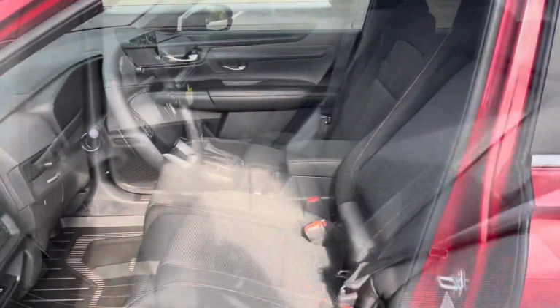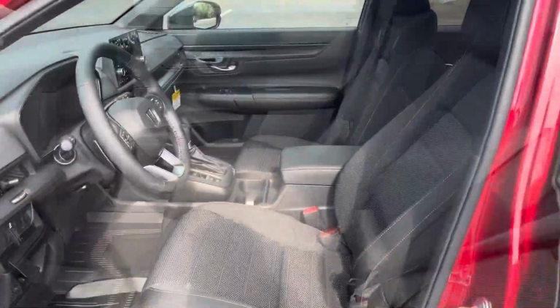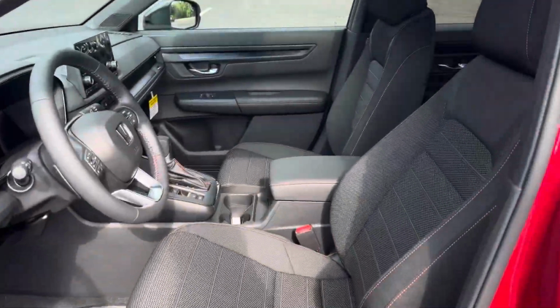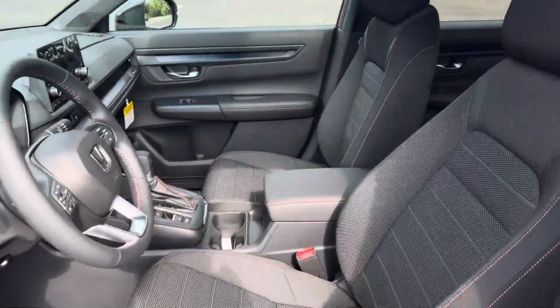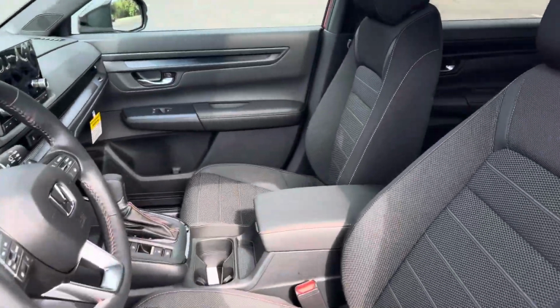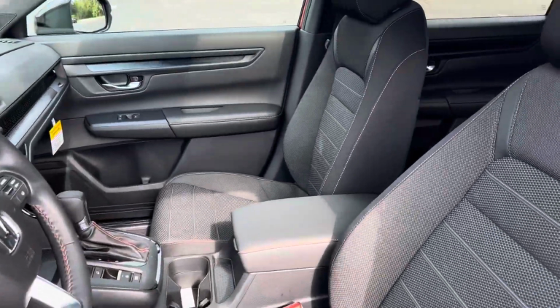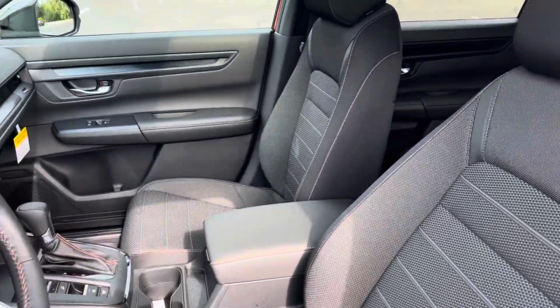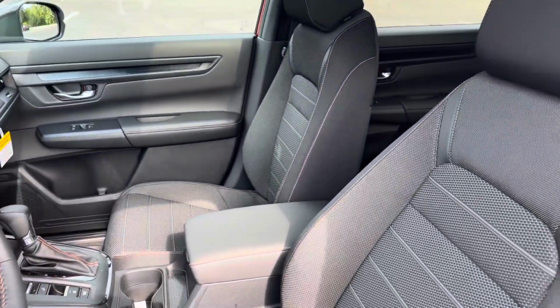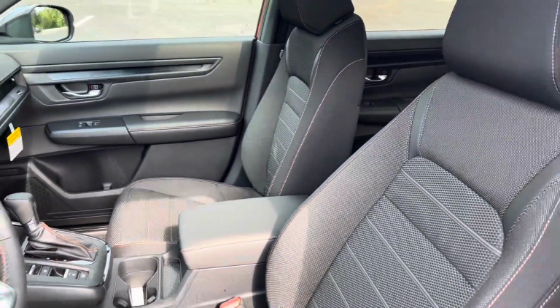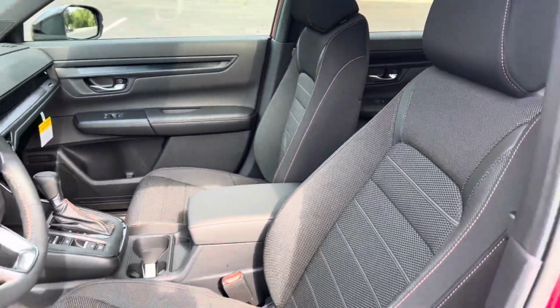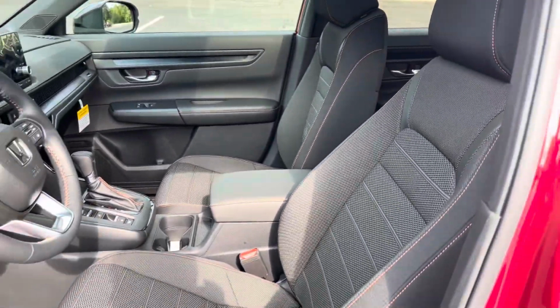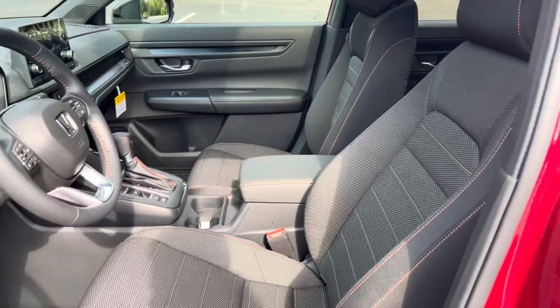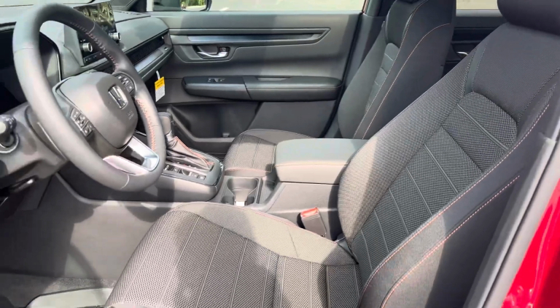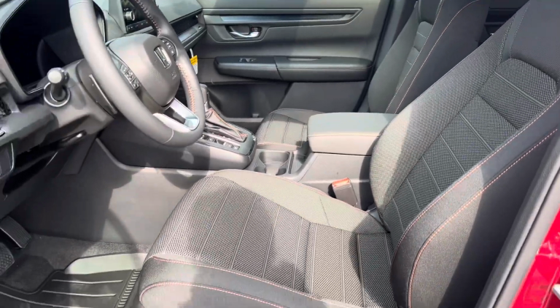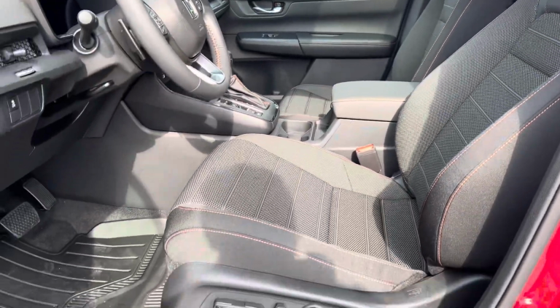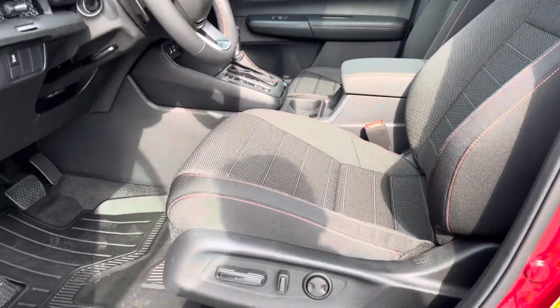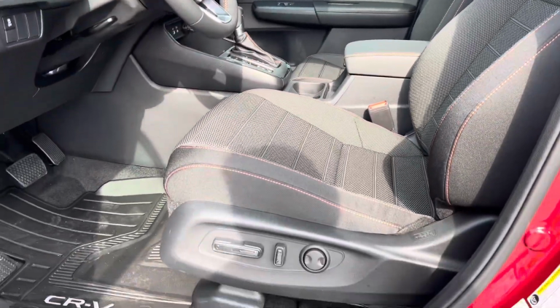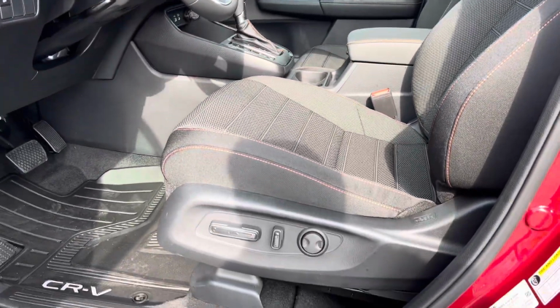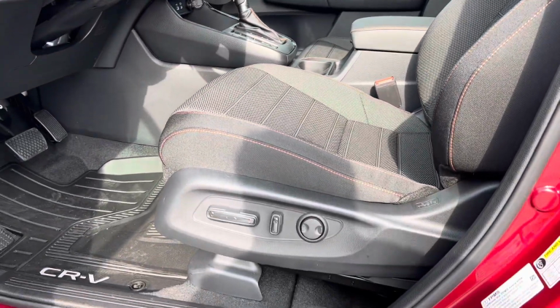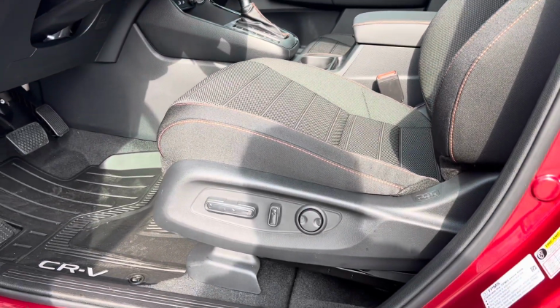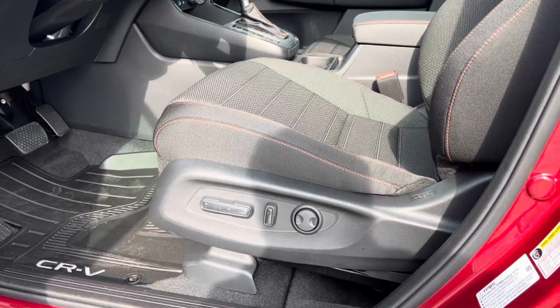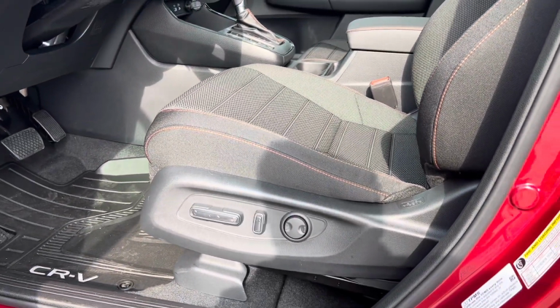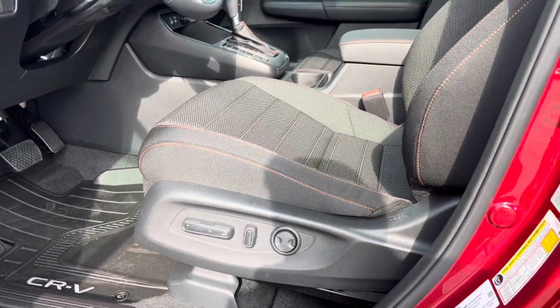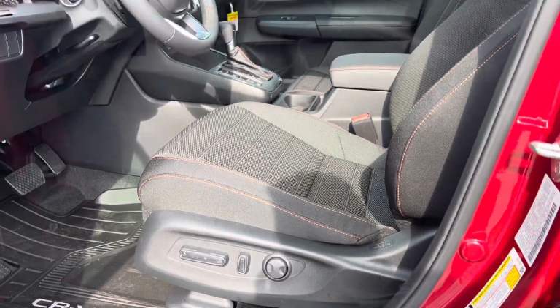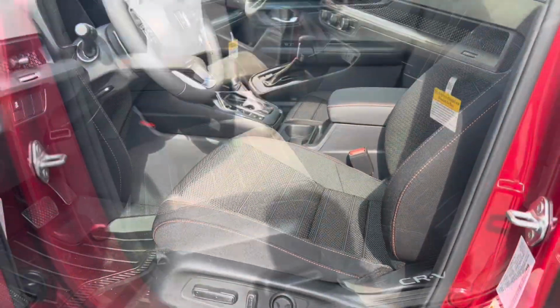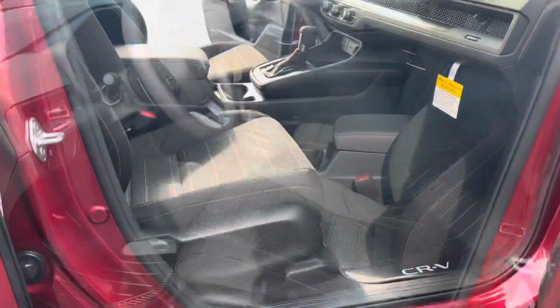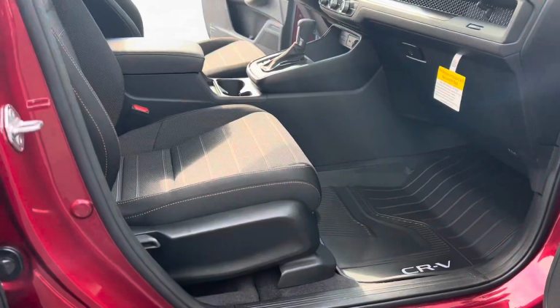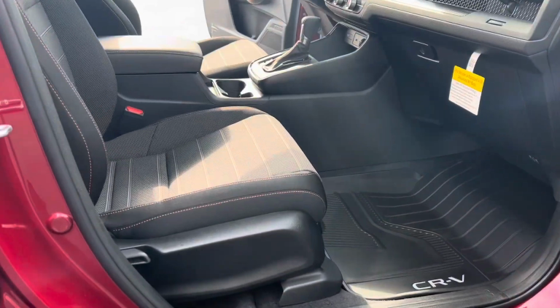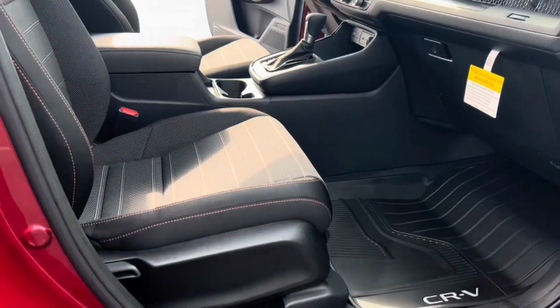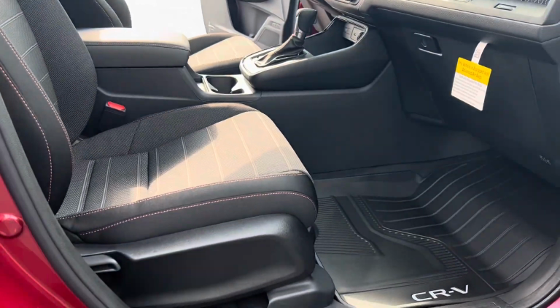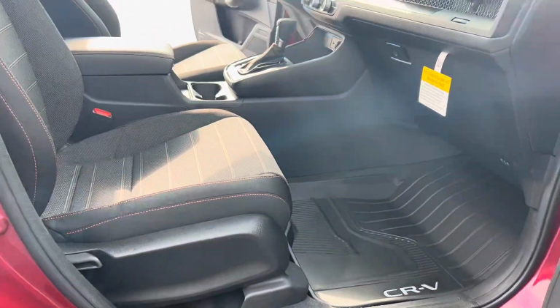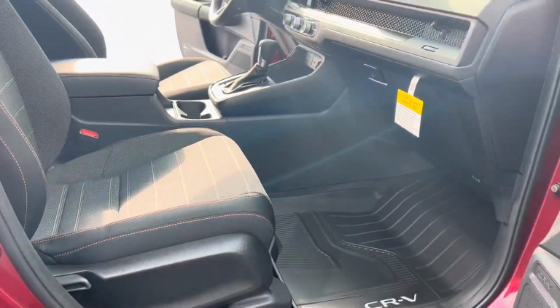These do recline a little bit. Here's a look at the front seats — these are heated seats. You can see the cloth with the orange stitching. Power adjustment for the driver's side, and it's going to be a manual adjustment on the passenger's side.